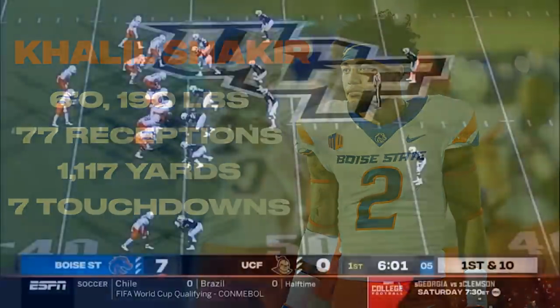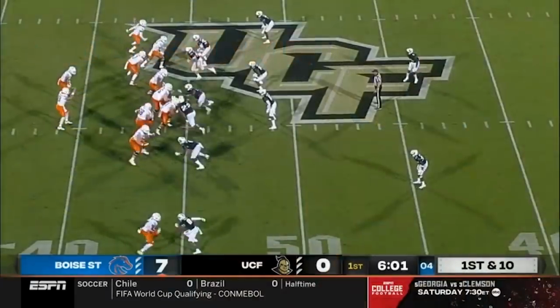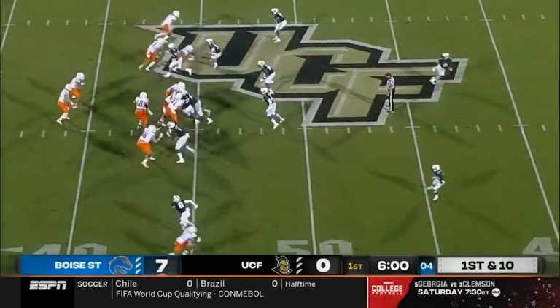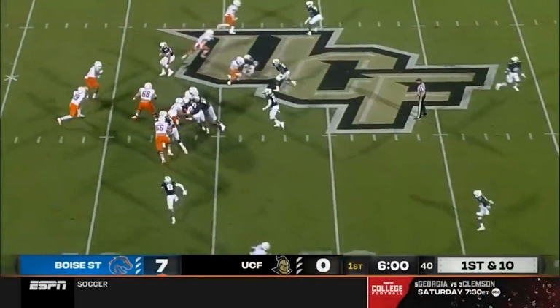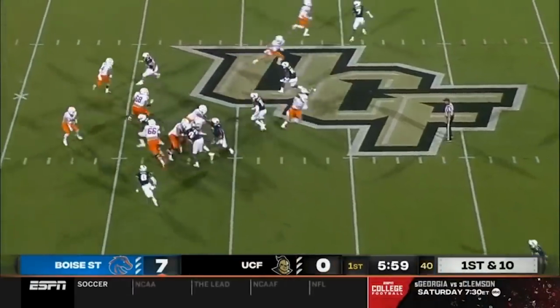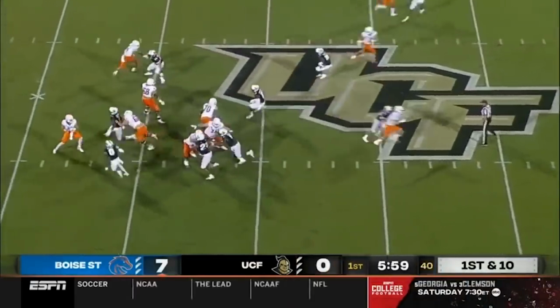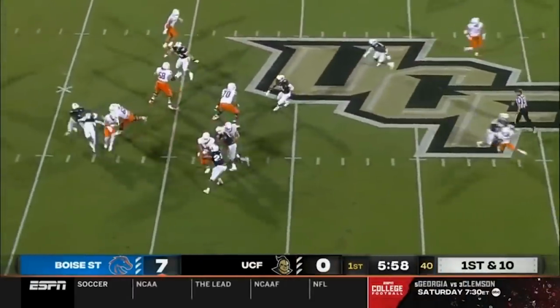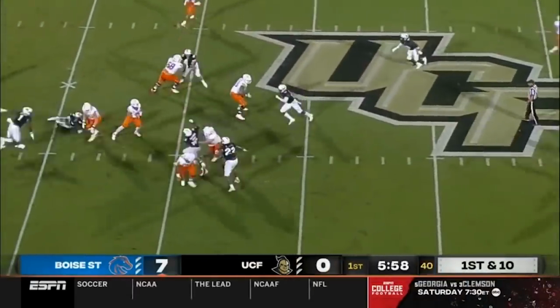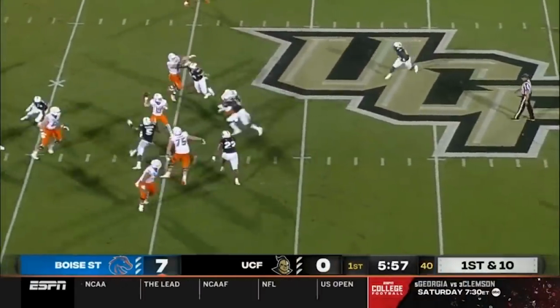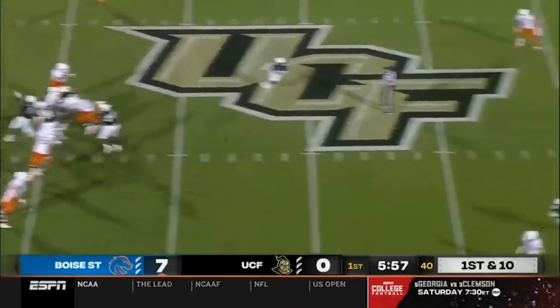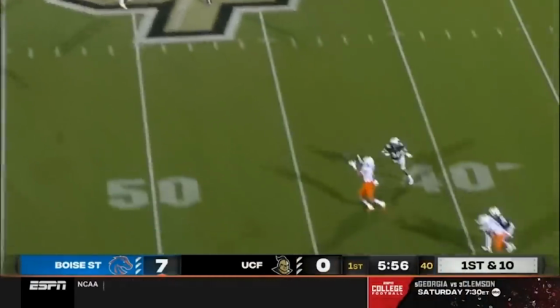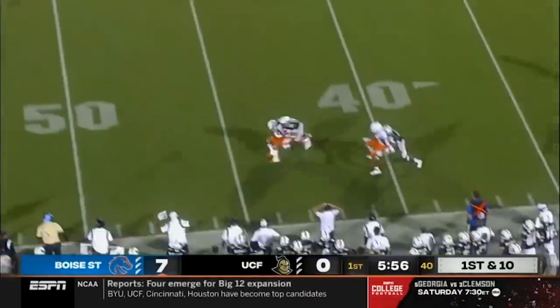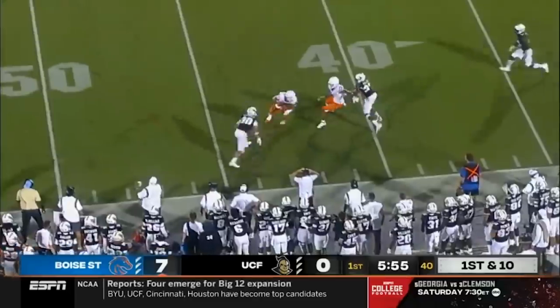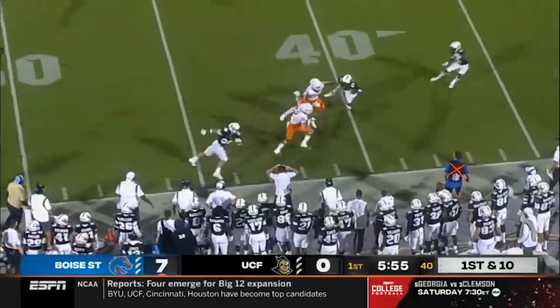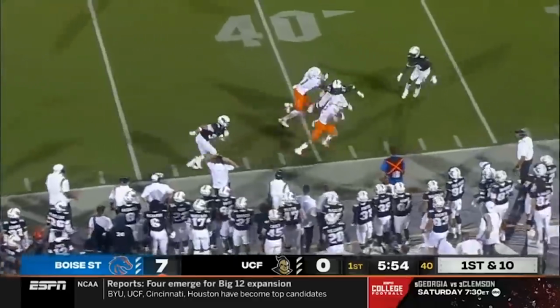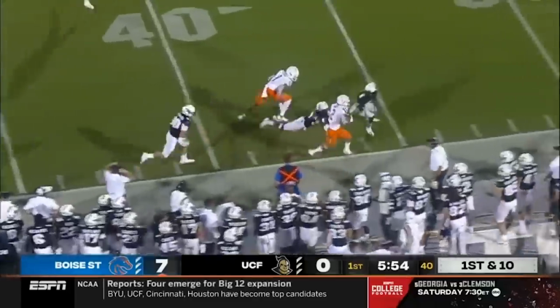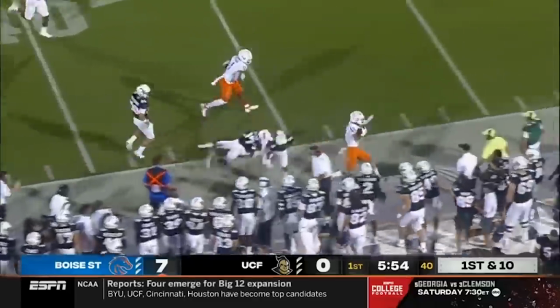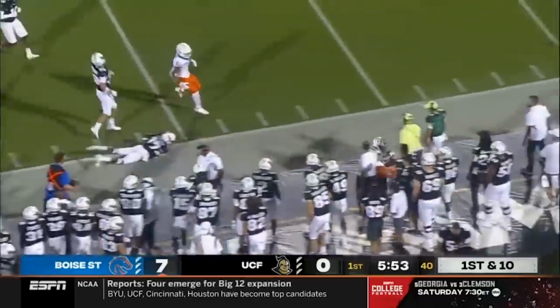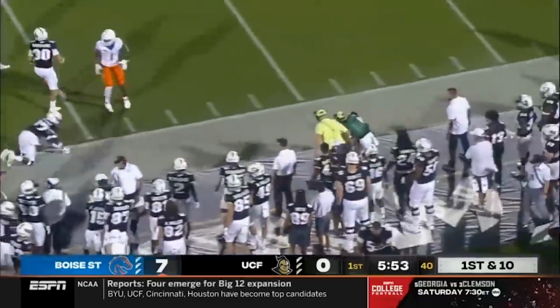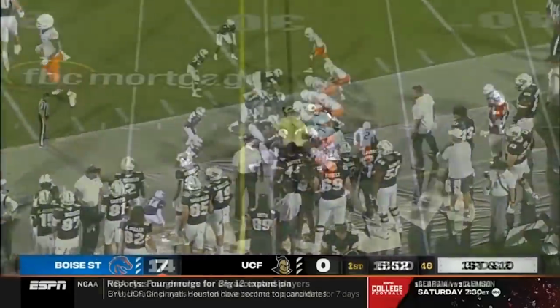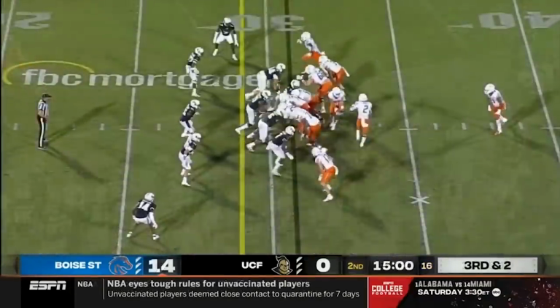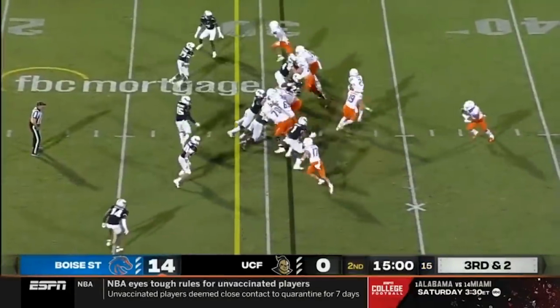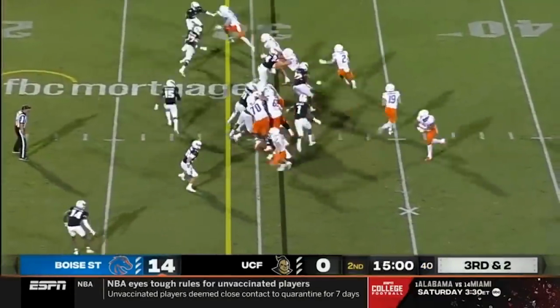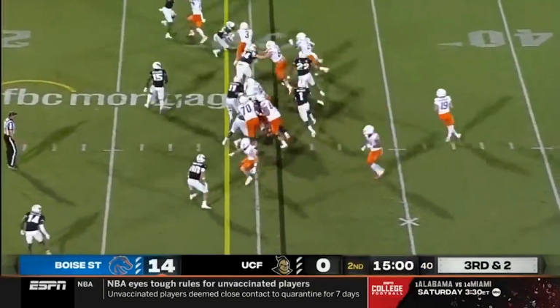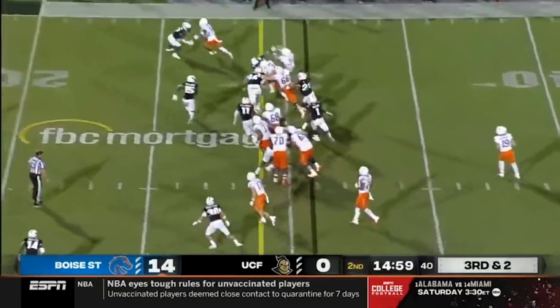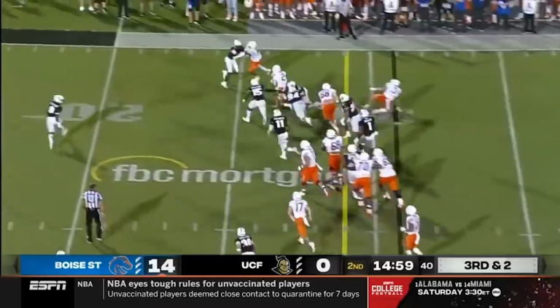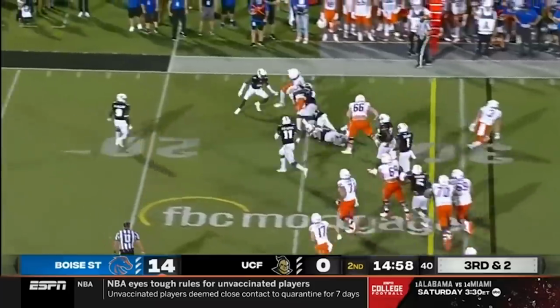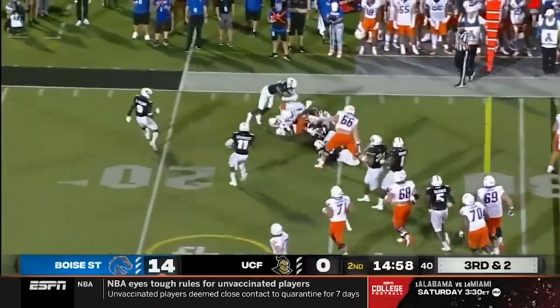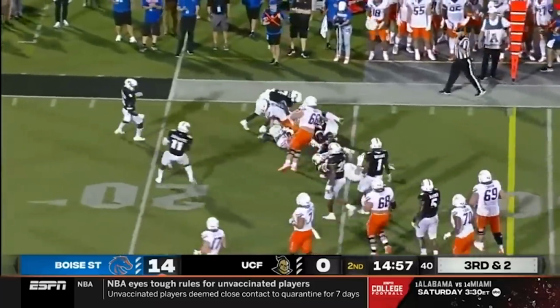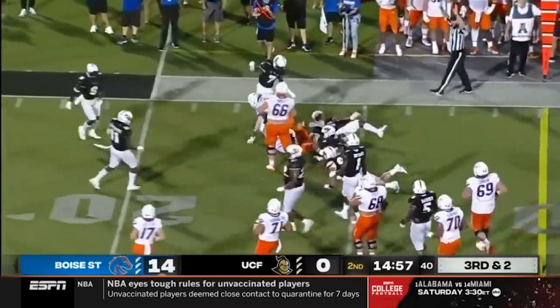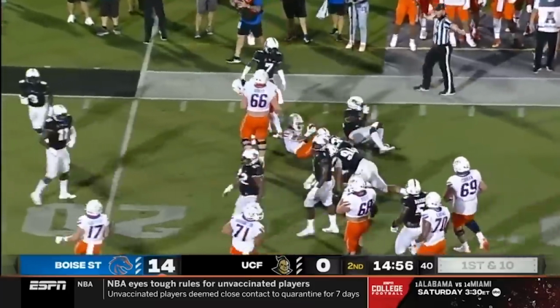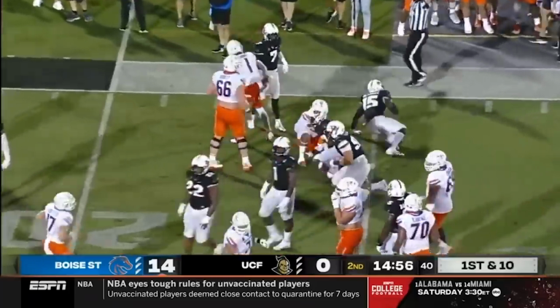At the 44-yard line, fake pitch, Bachmeier pressured, steps up in the pocket, and a good throw and catch. You call for him, you ask for him. Shakir in motion, takes it on the jet sweep, and that's what you get out of Khalil Shakir.